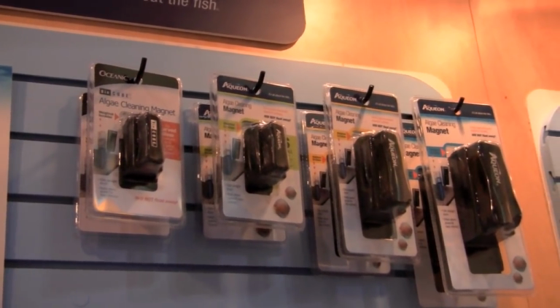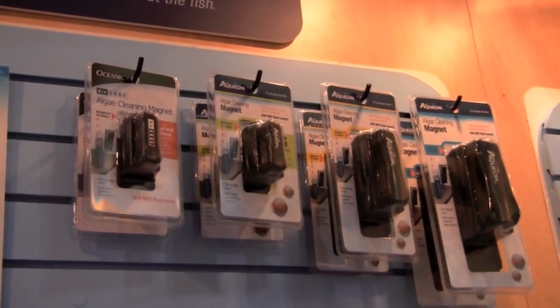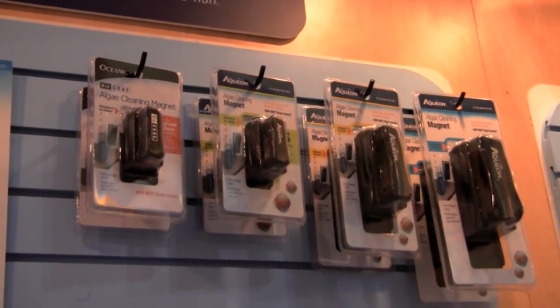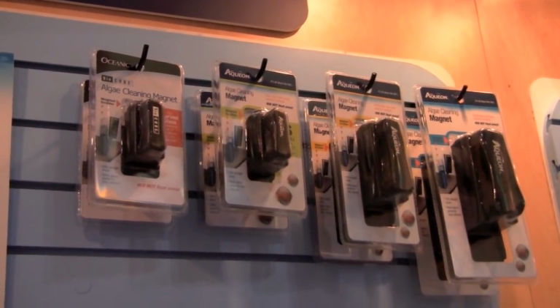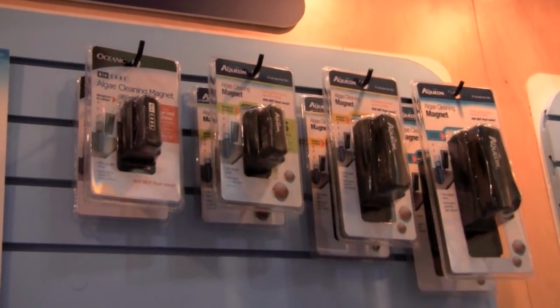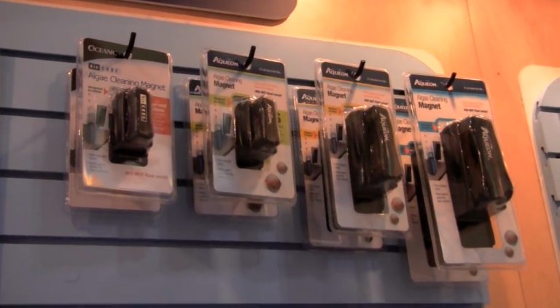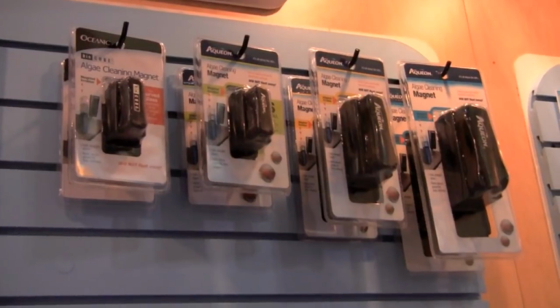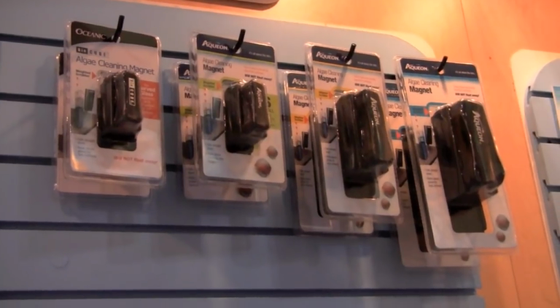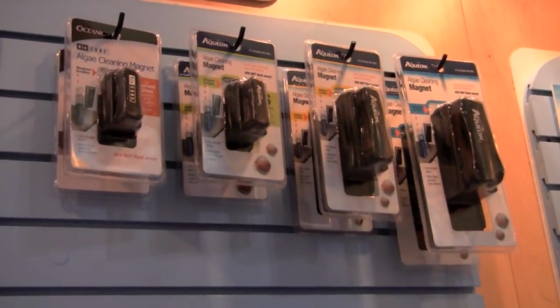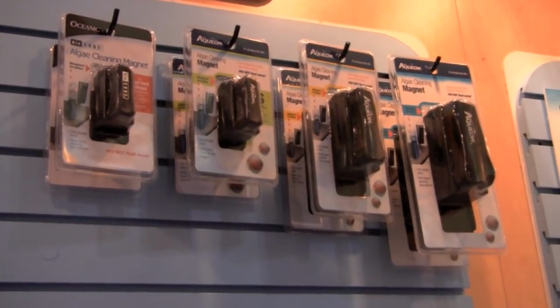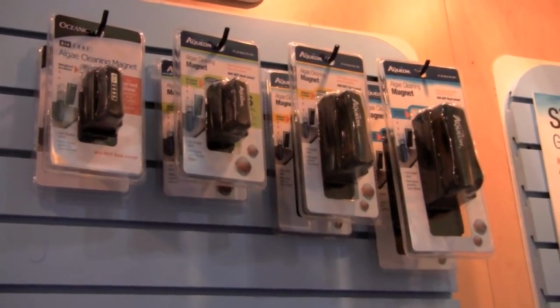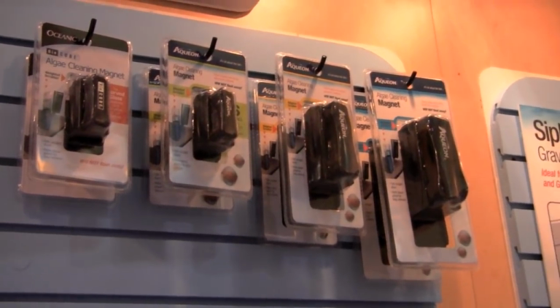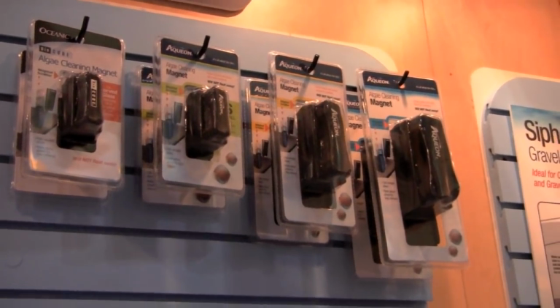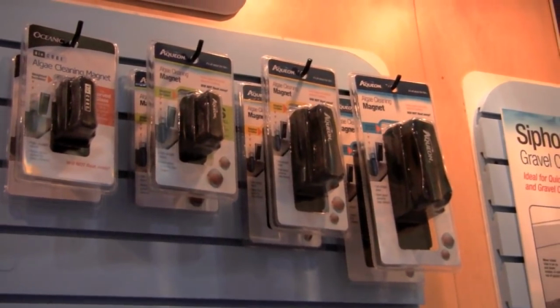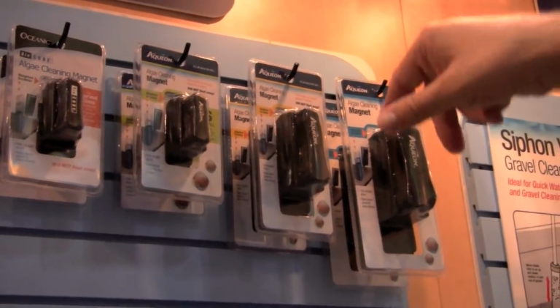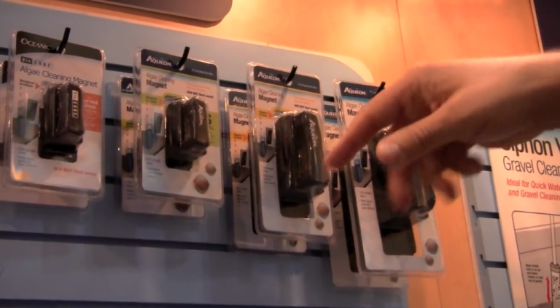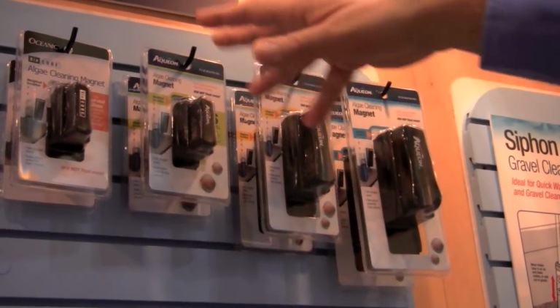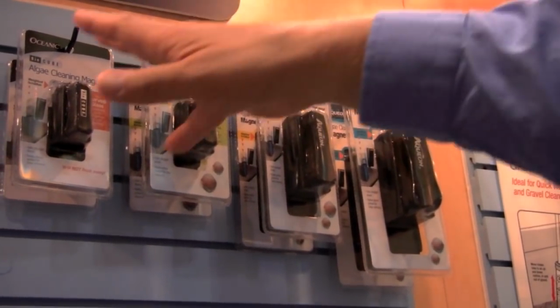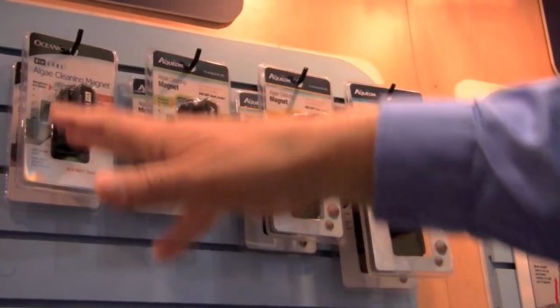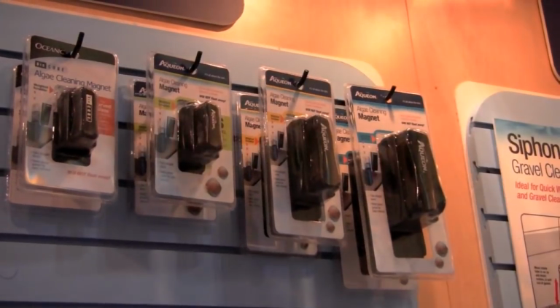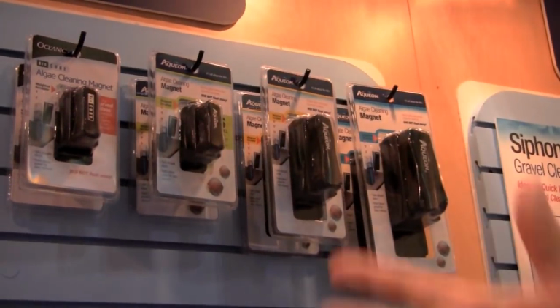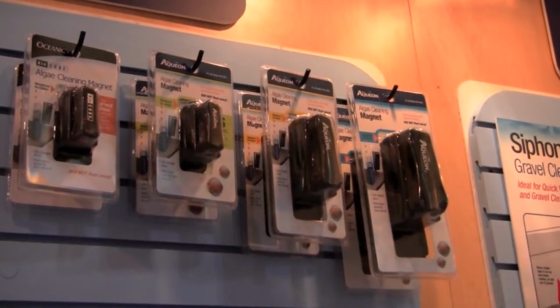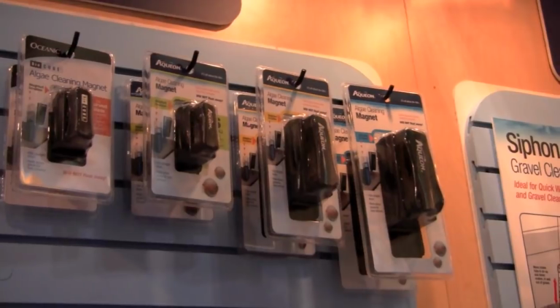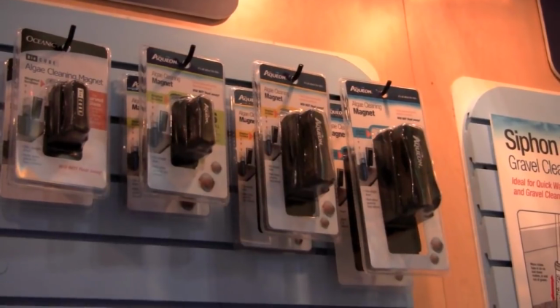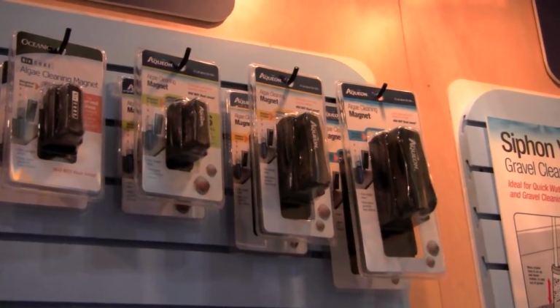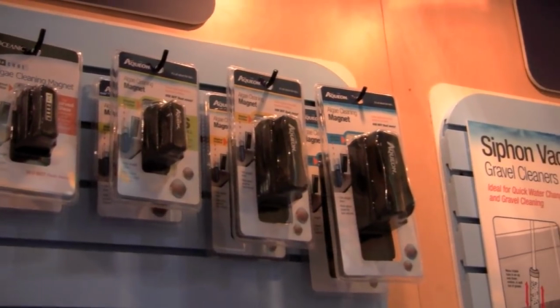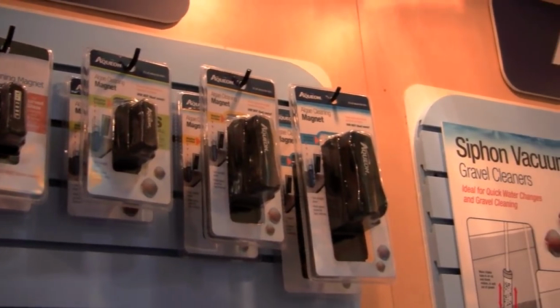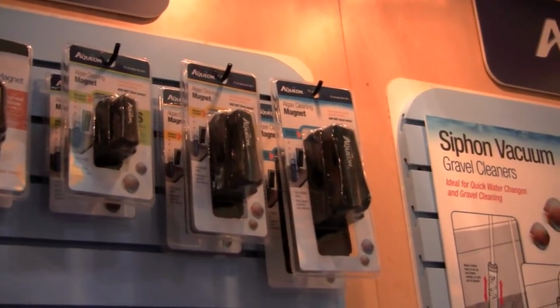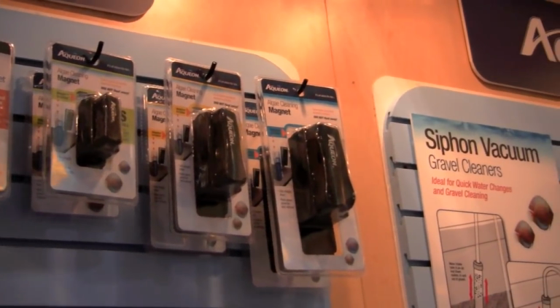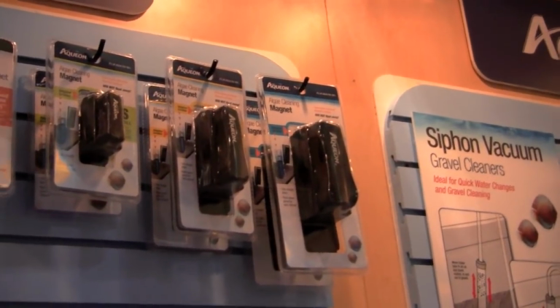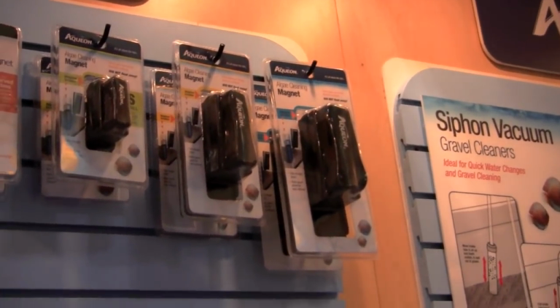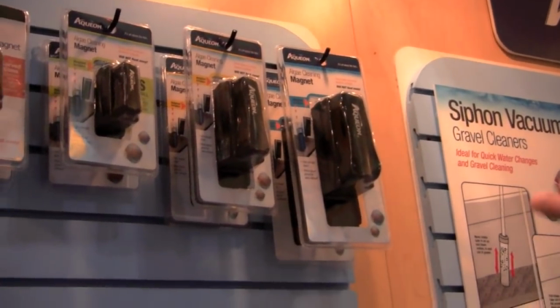And instead of being a floating magnet — which when the floaters go, they get to the top of the tank and float to the back and you still have to go crazy for it — this one stays where you can get to it. My 110-gallon aquarium is screaming for one of those.